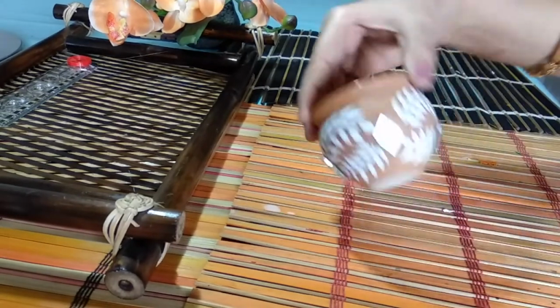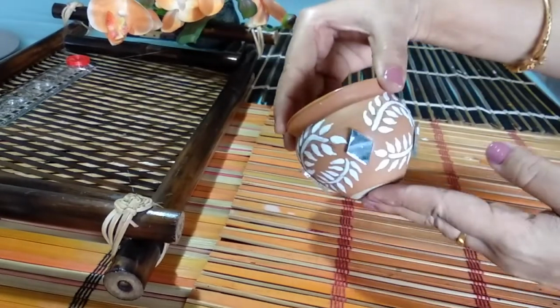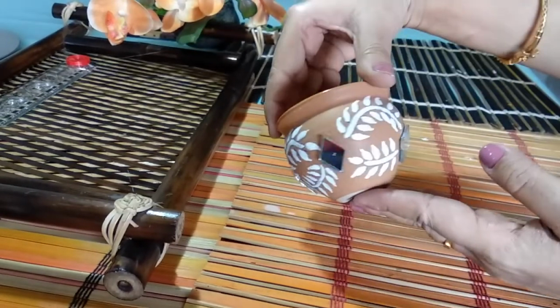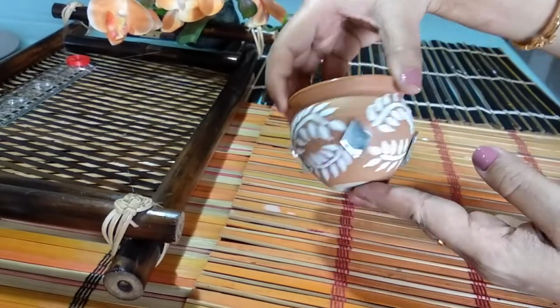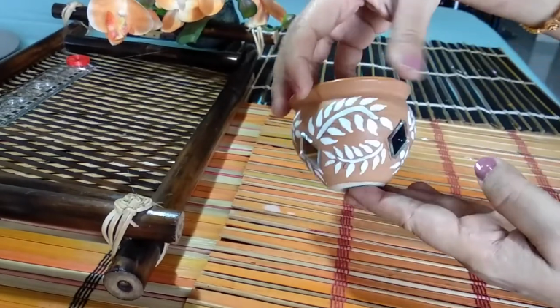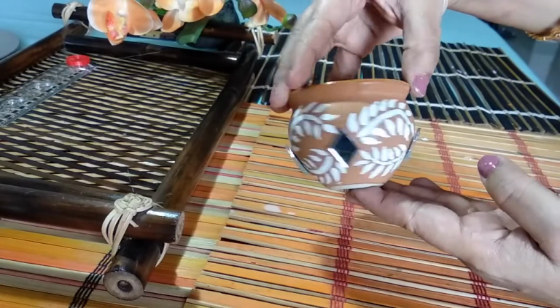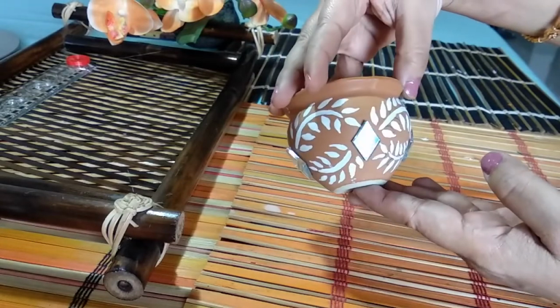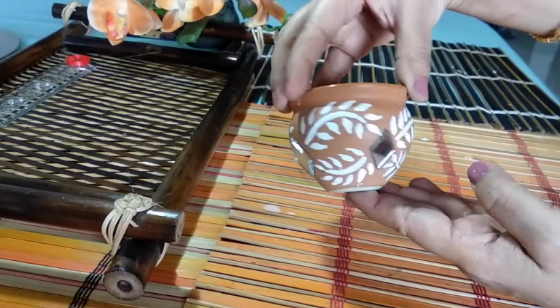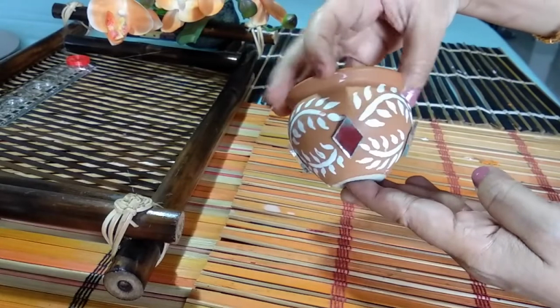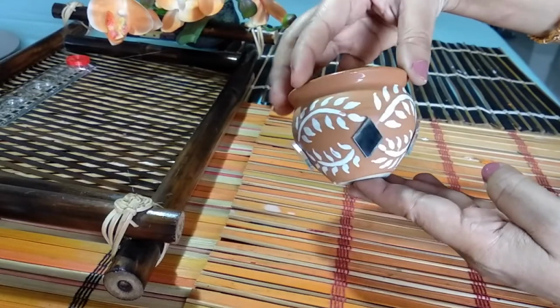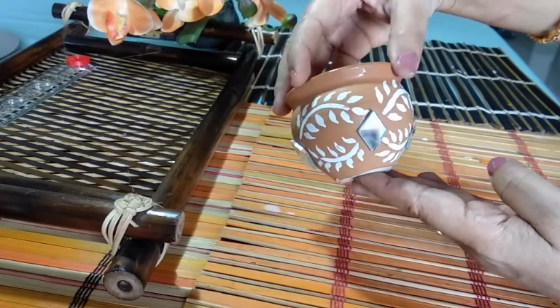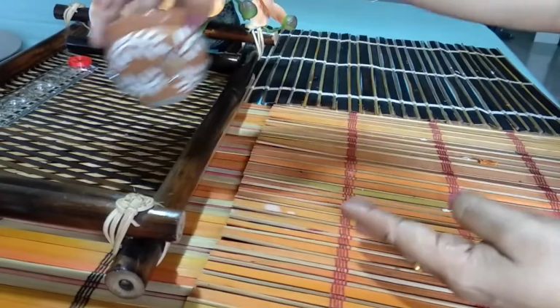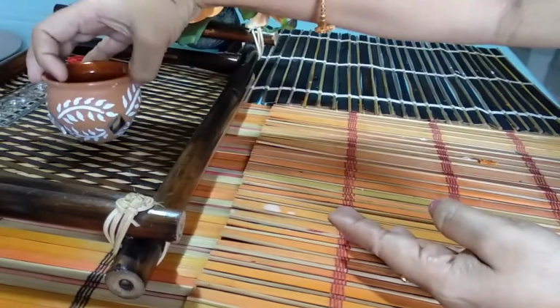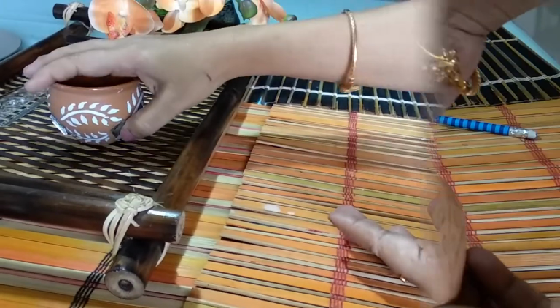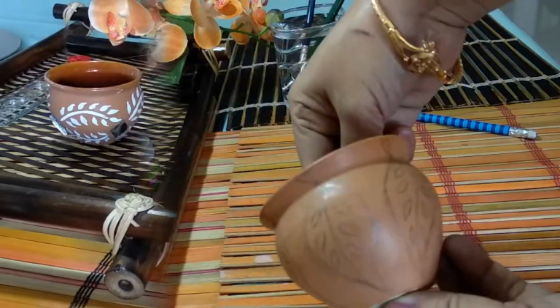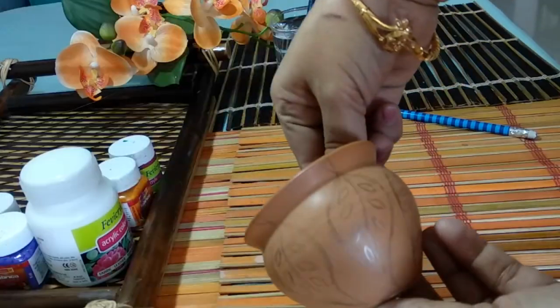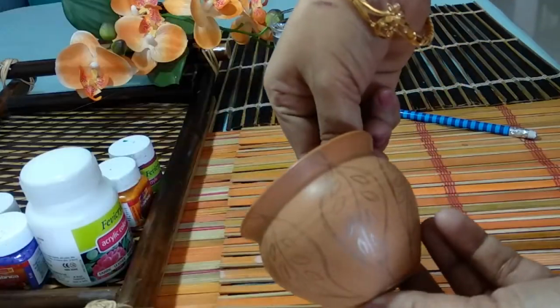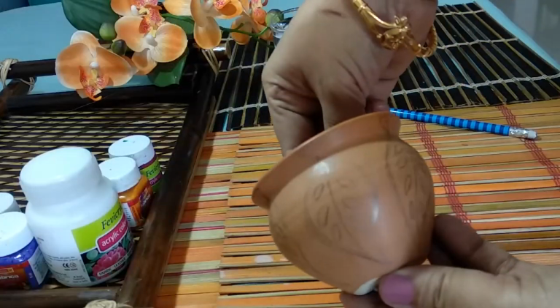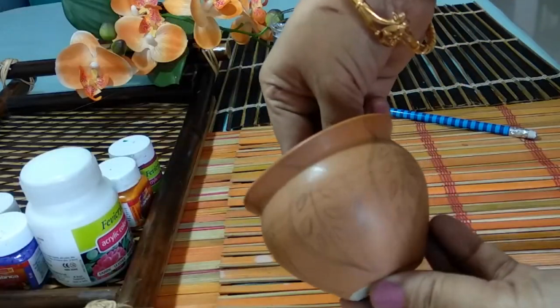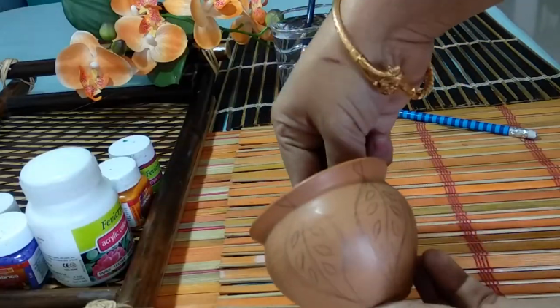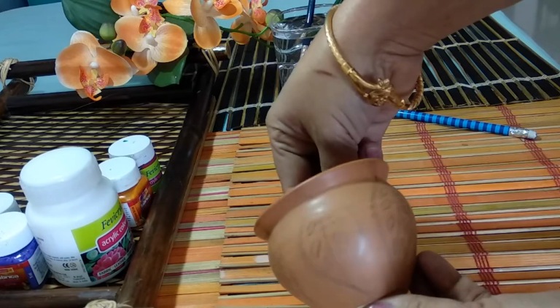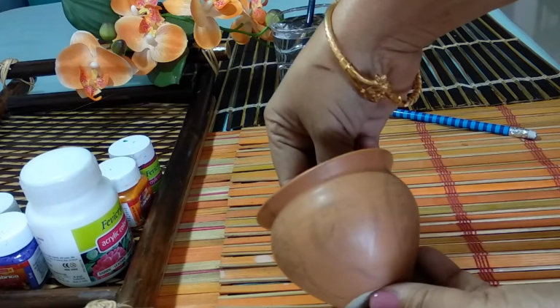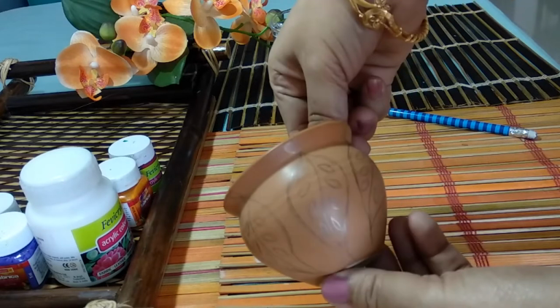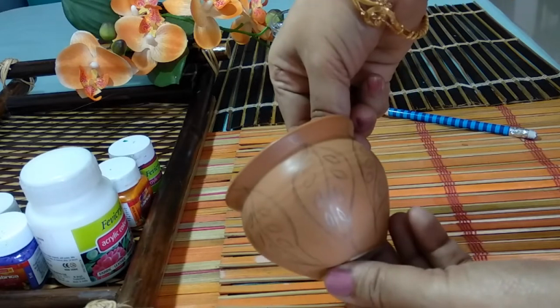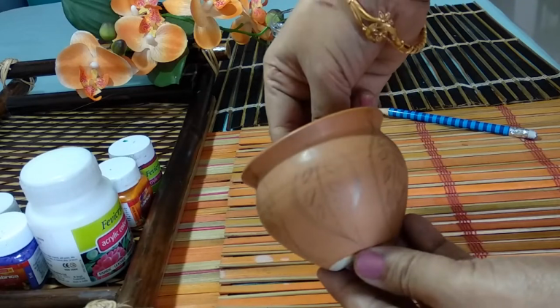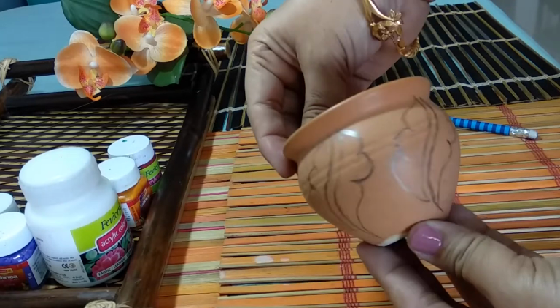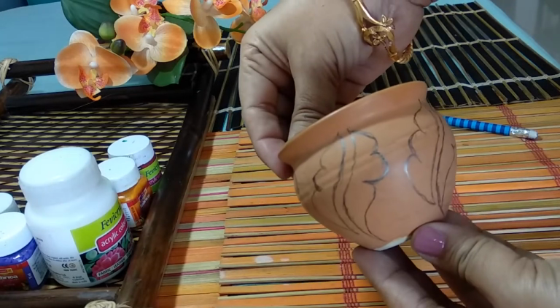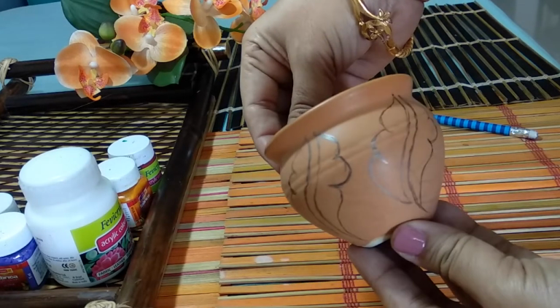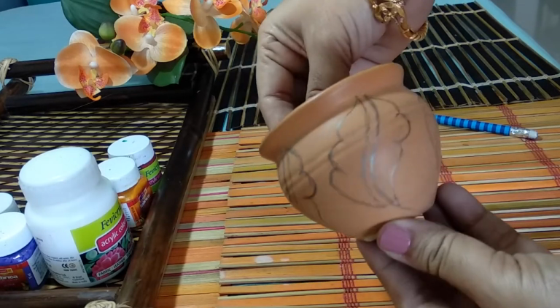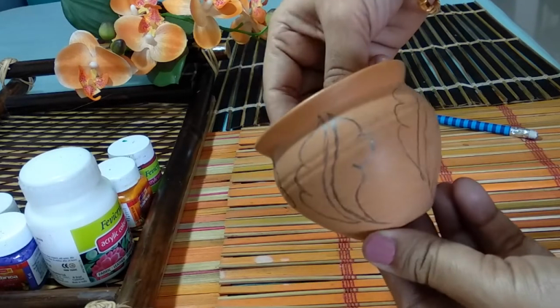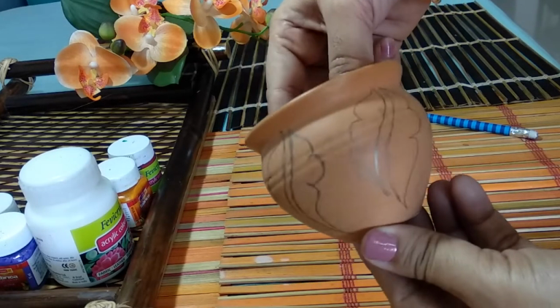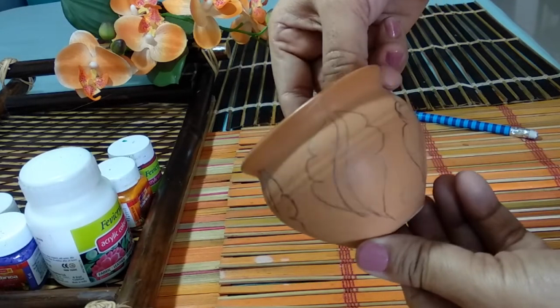And here is the finished look. I made two more pots and decorated them using only gray and earthy colors.